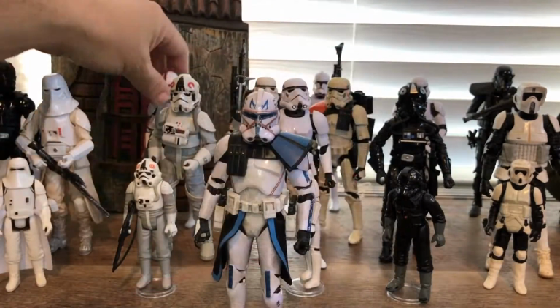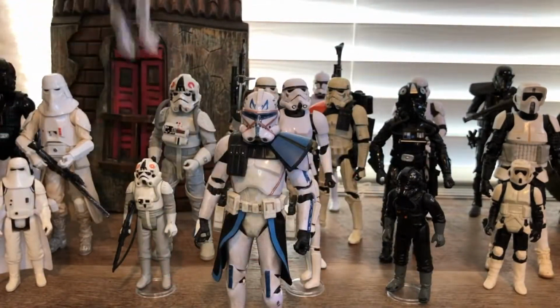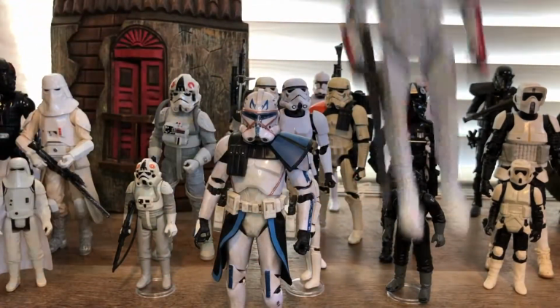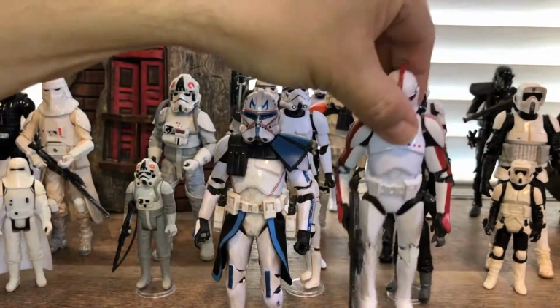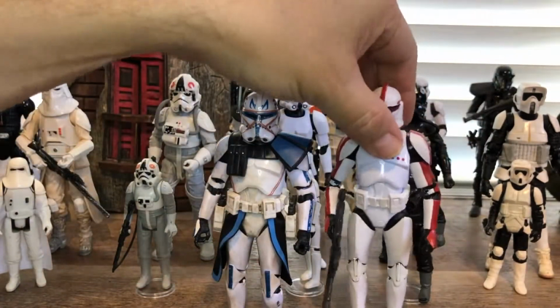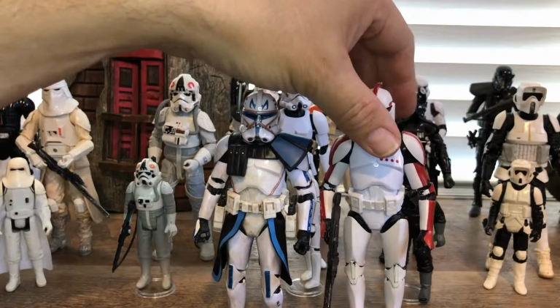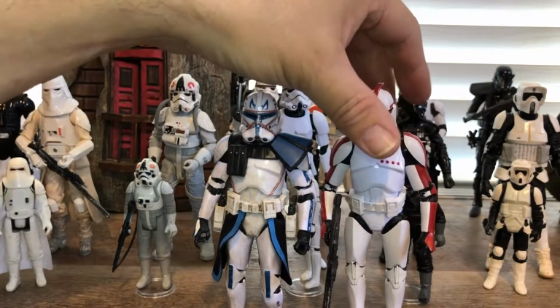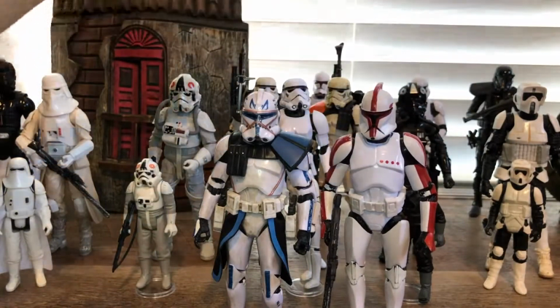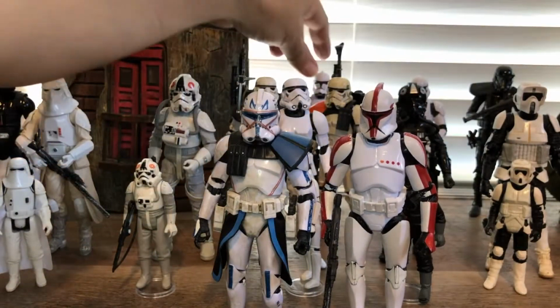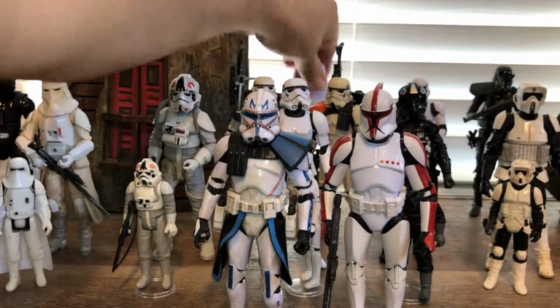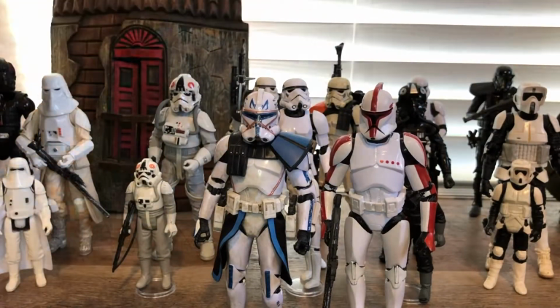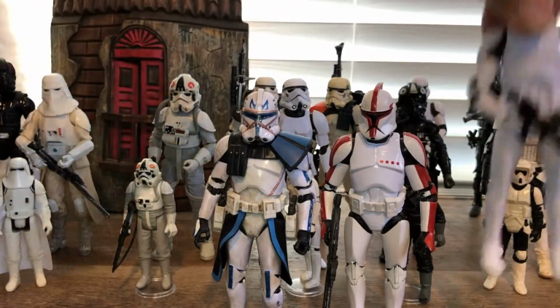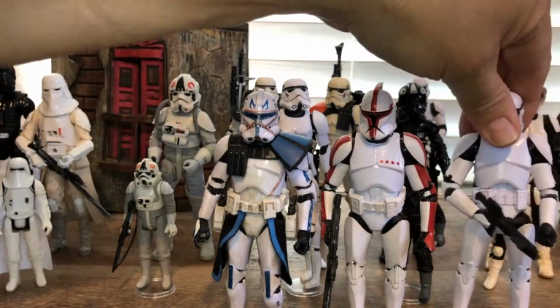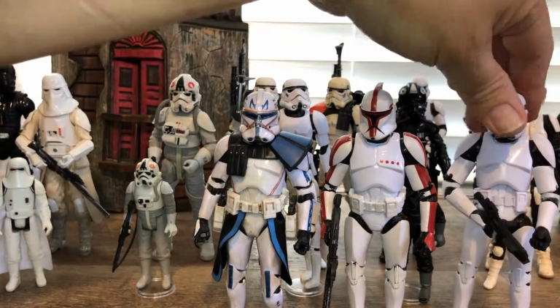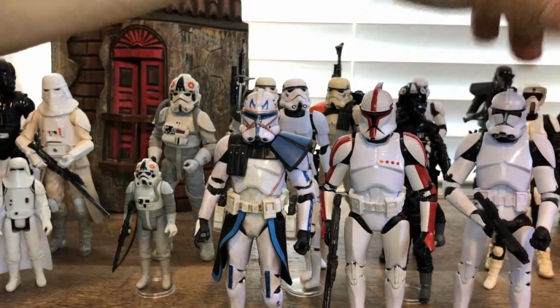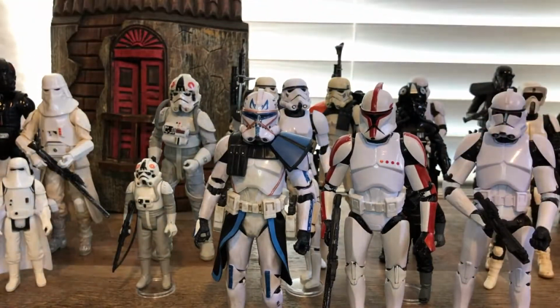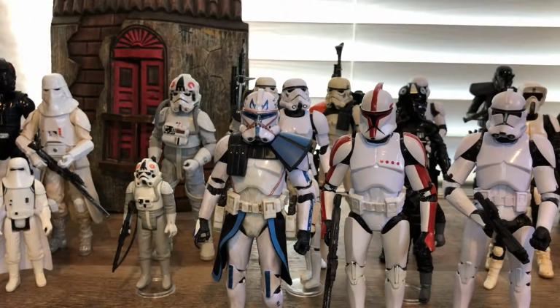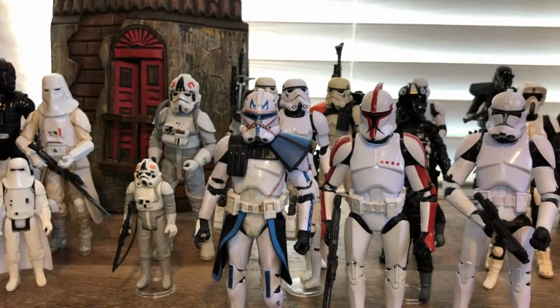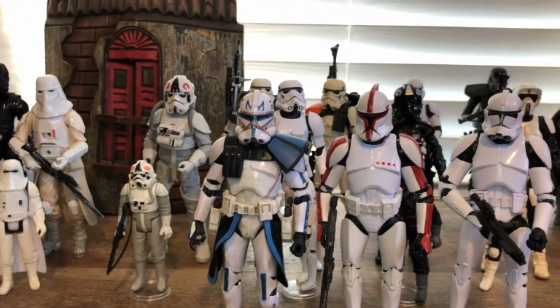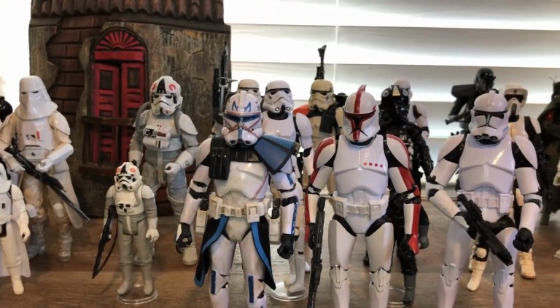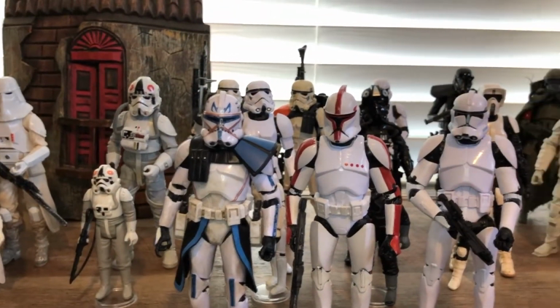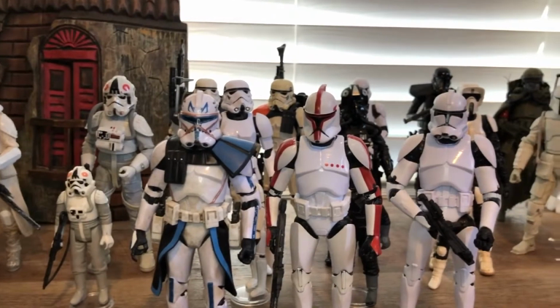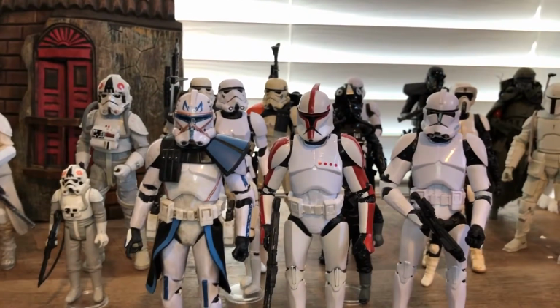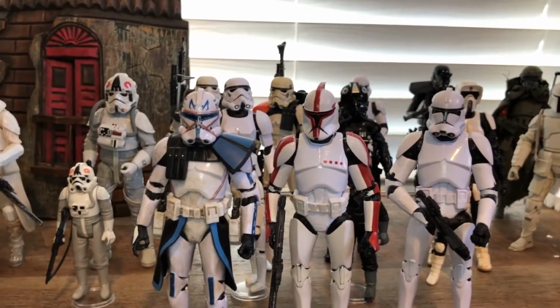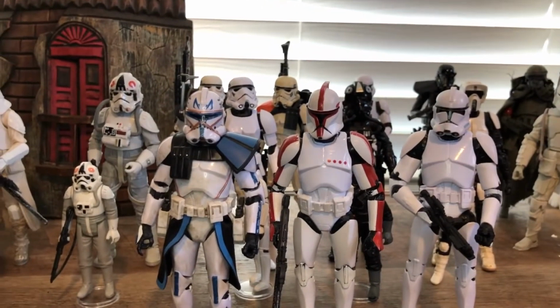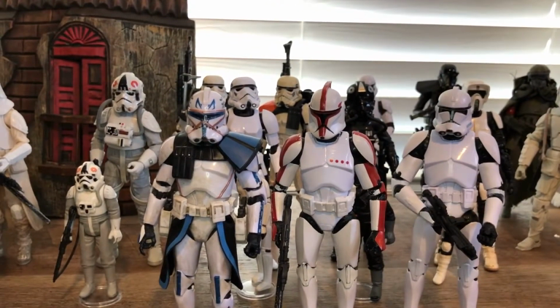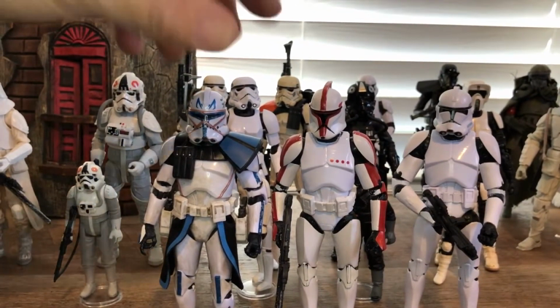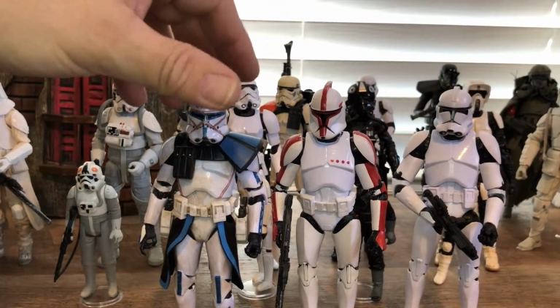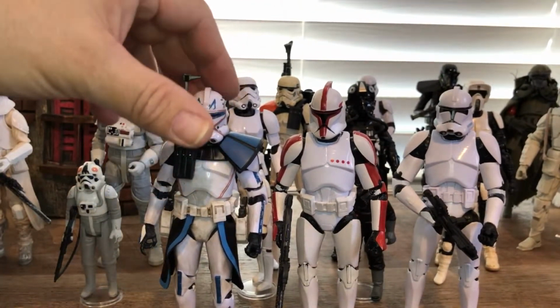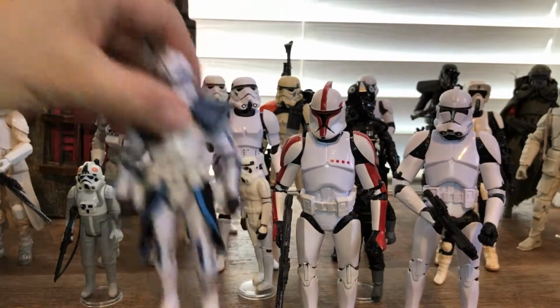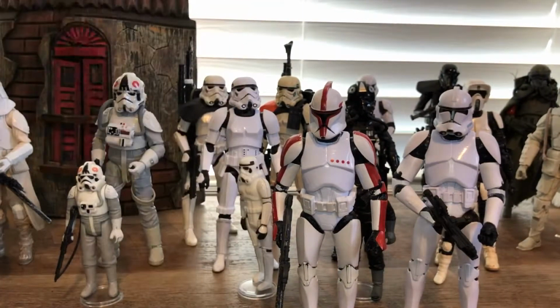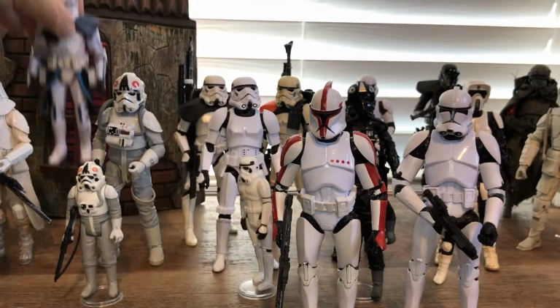Some clone troopers from the new series — three different kinds. I thought that would be interesting to show off.